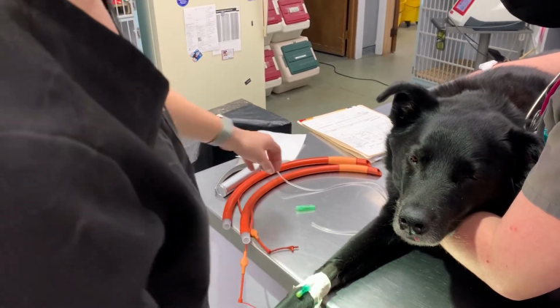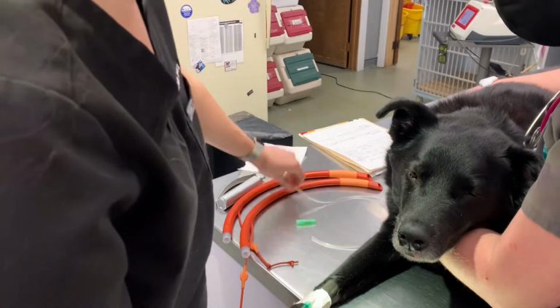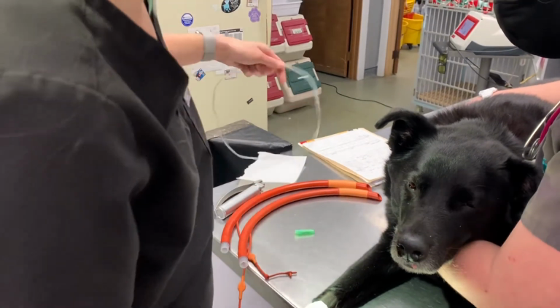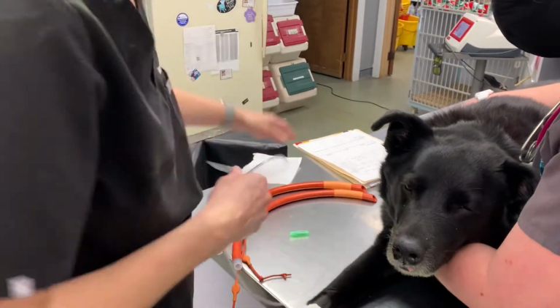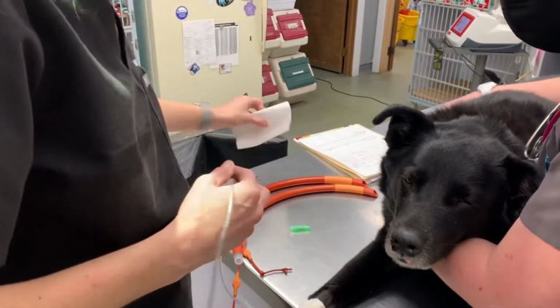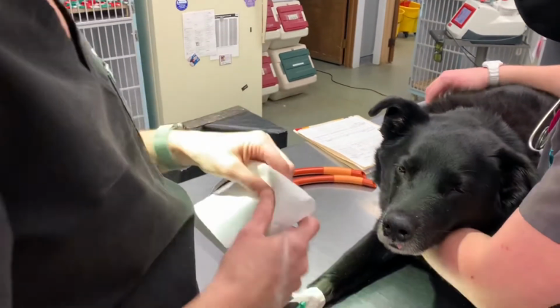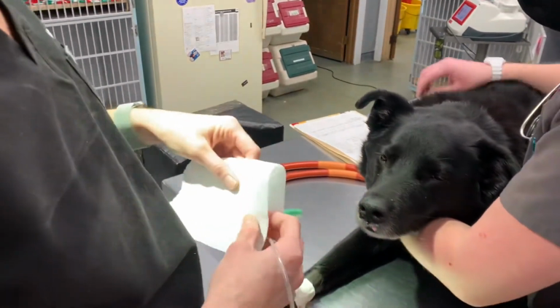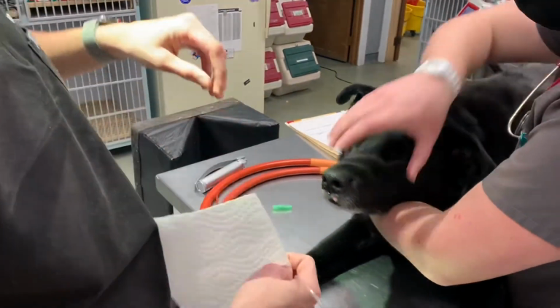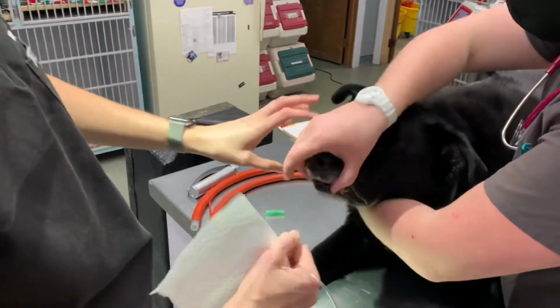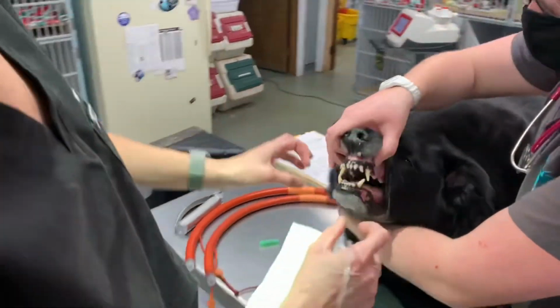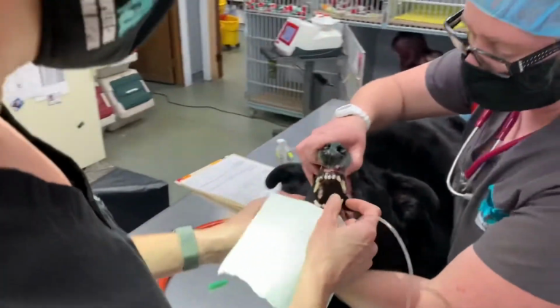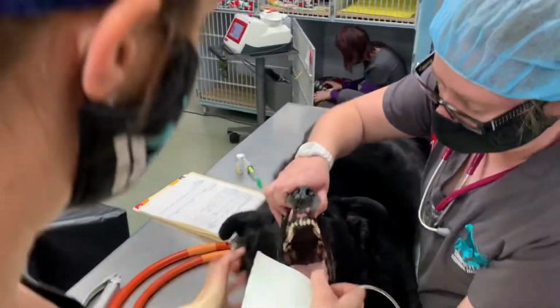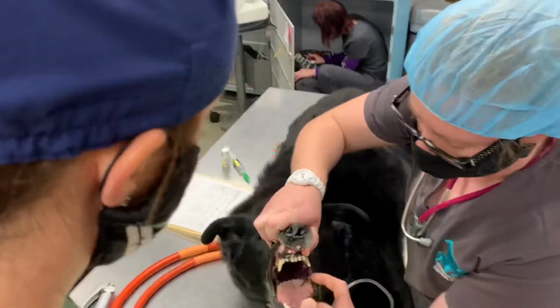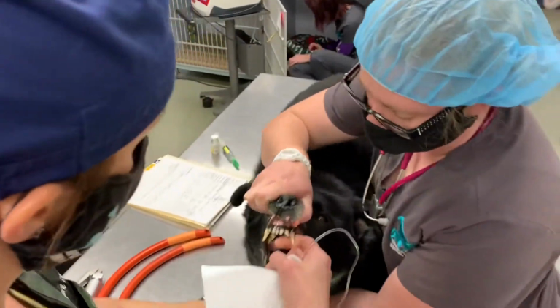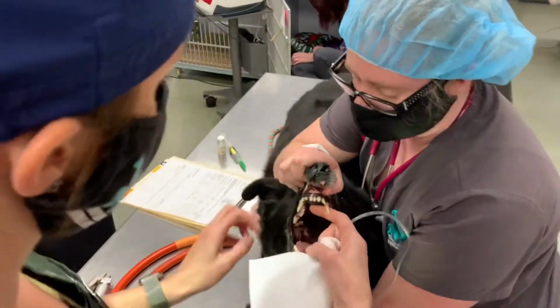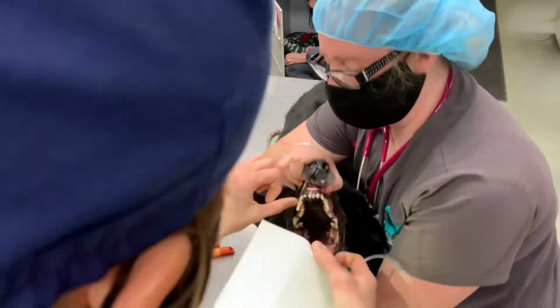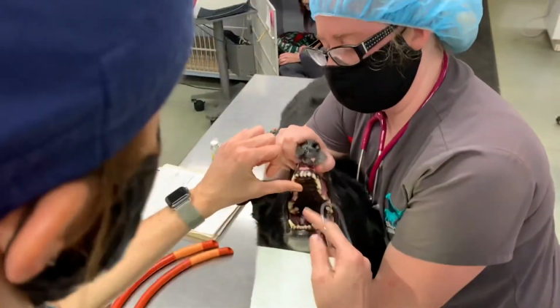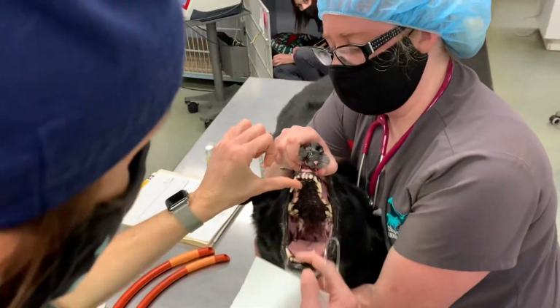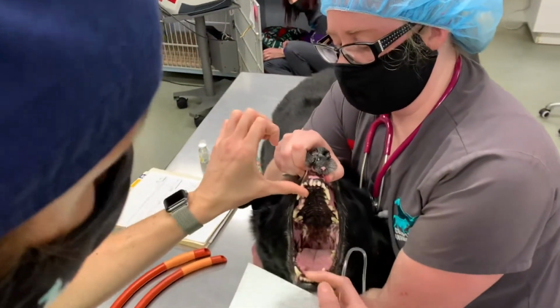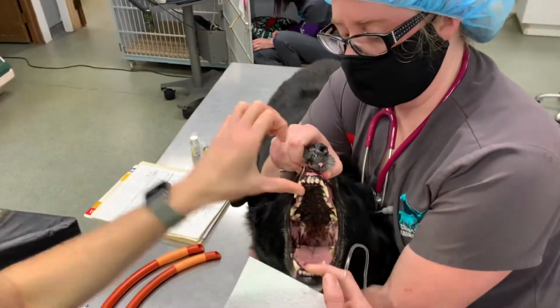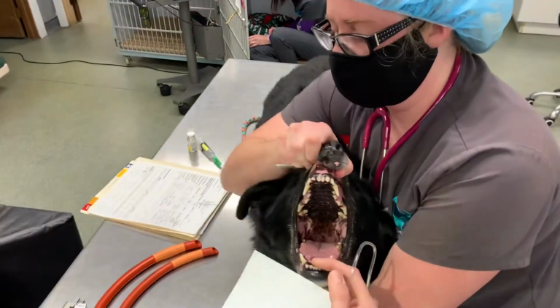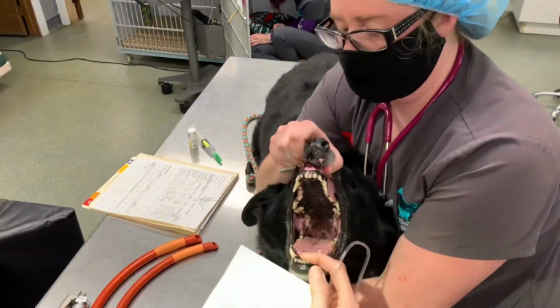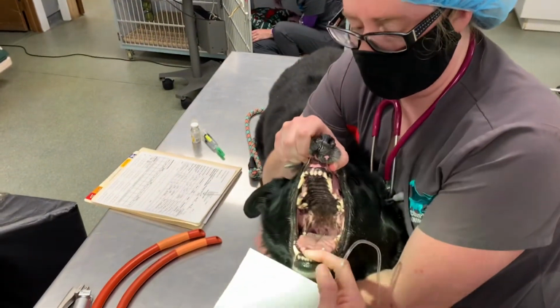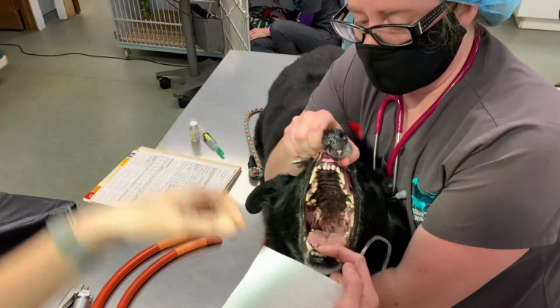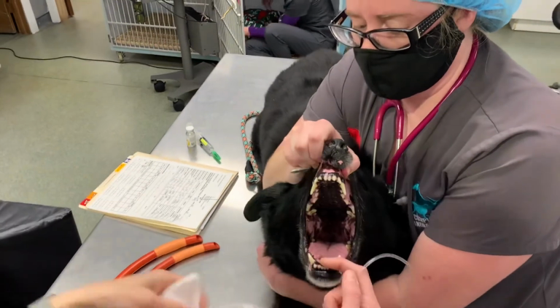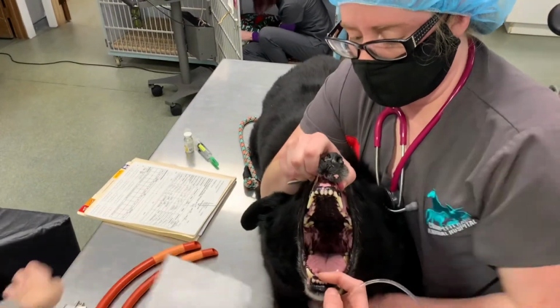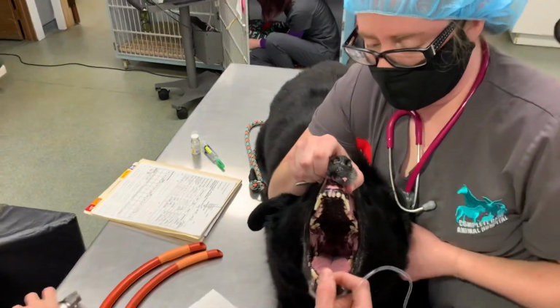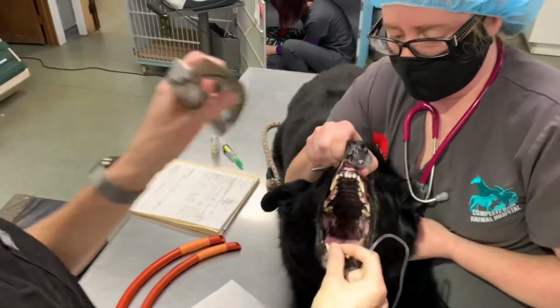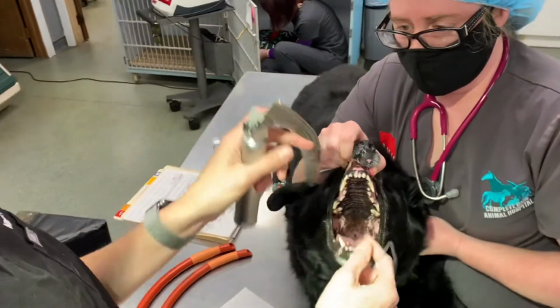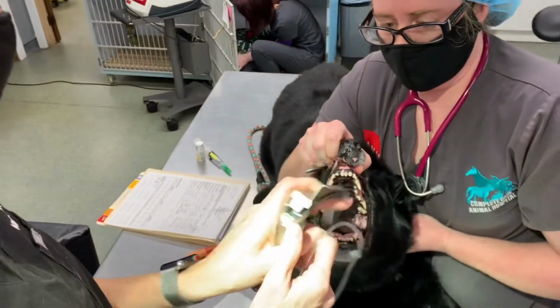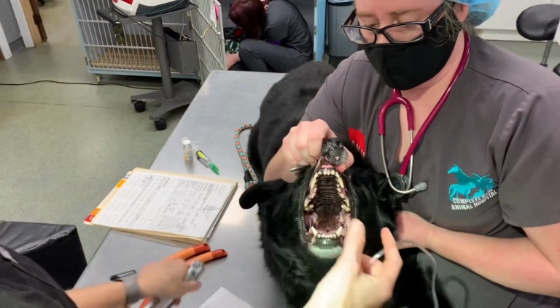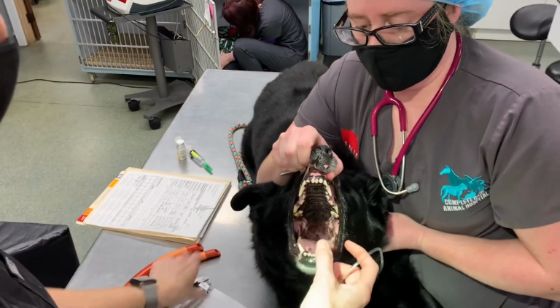We're propofoling this dog down because obviously we've got something different. When you open the mouth, you're going to look for landmarks. This dog has no jaw tone because we're giving it drugs. You can utilize a laryngoscope if you have it.